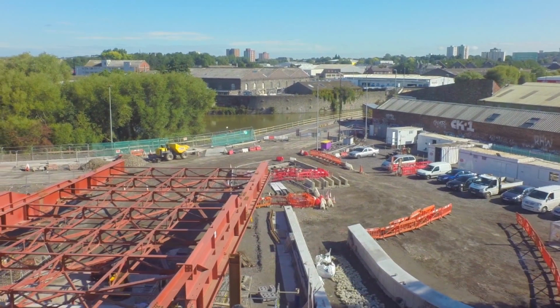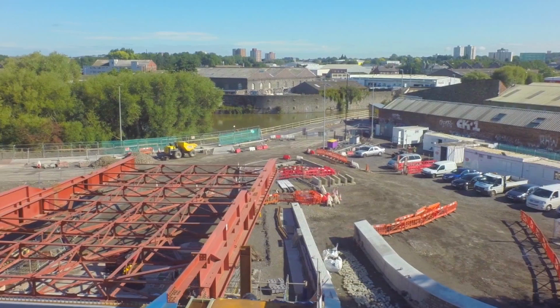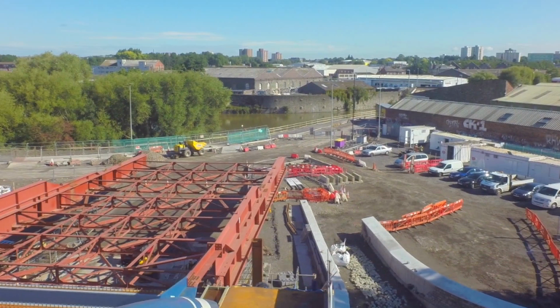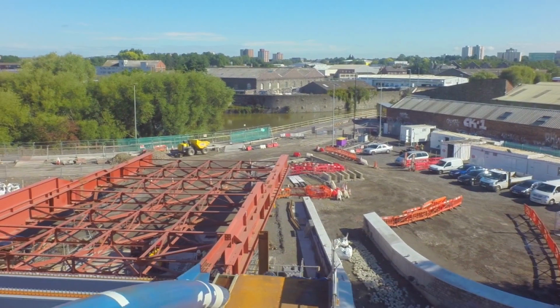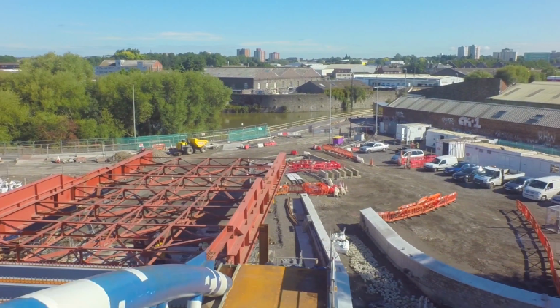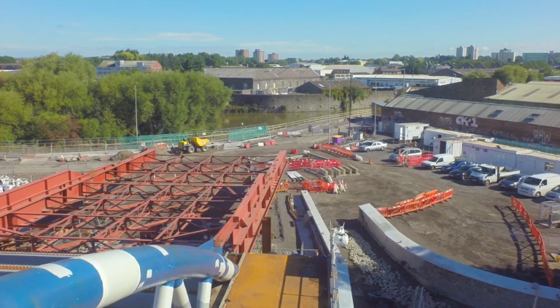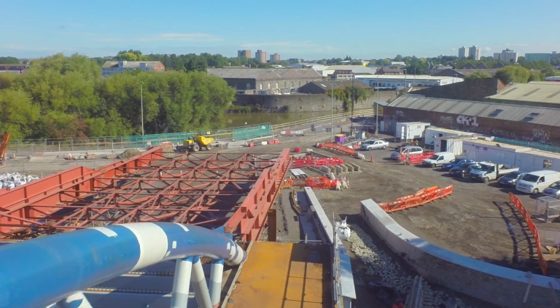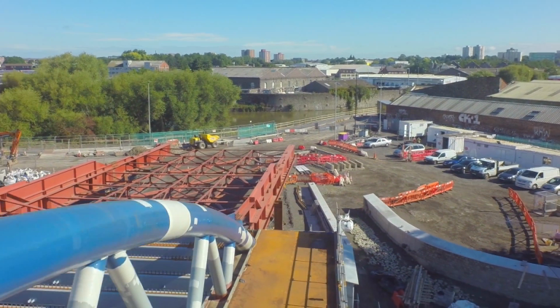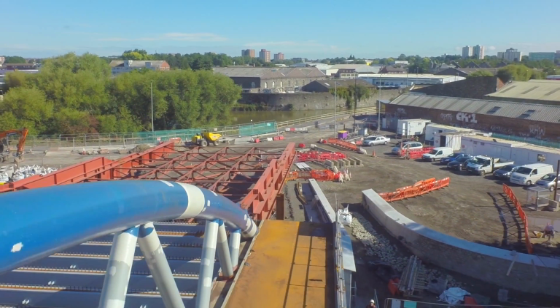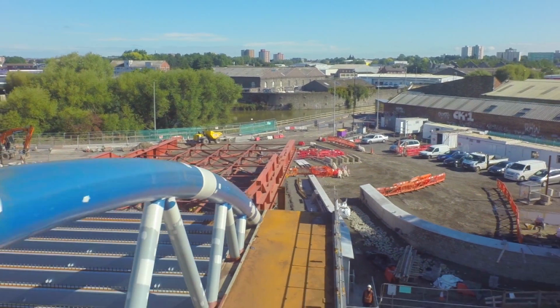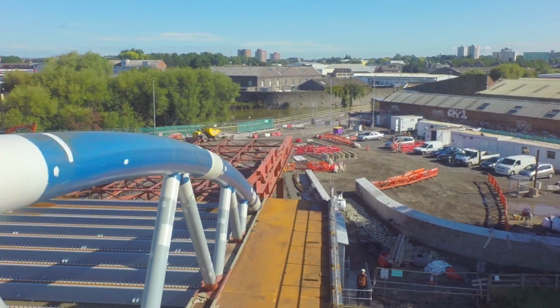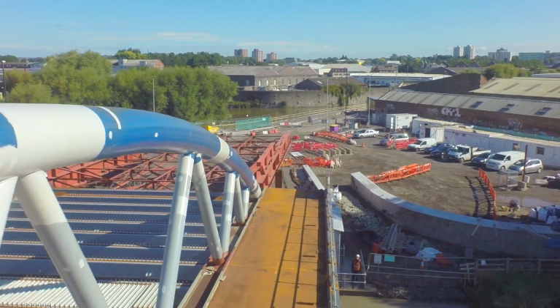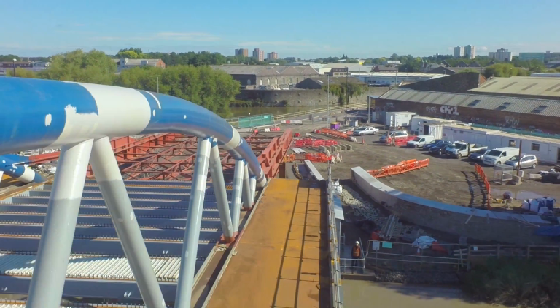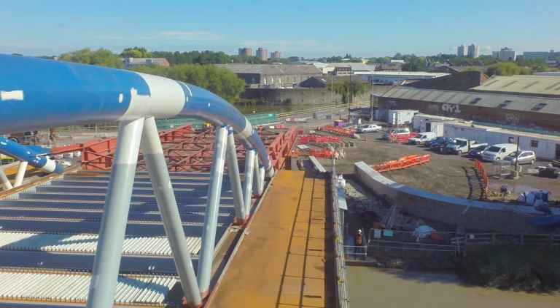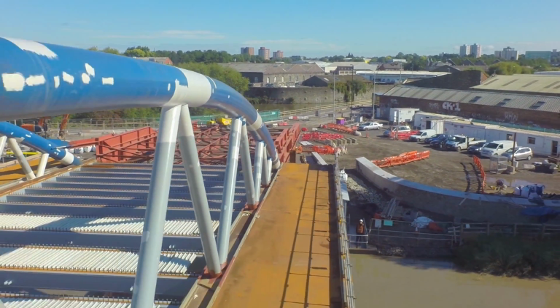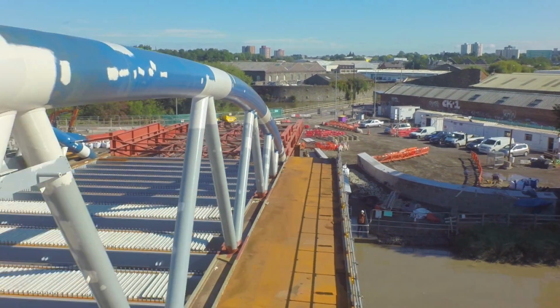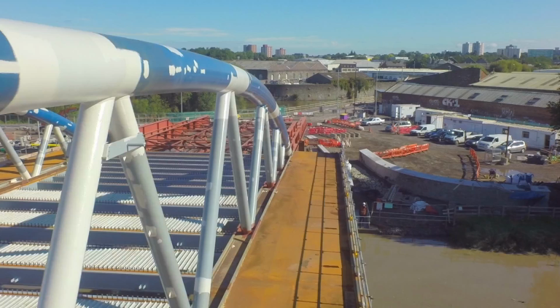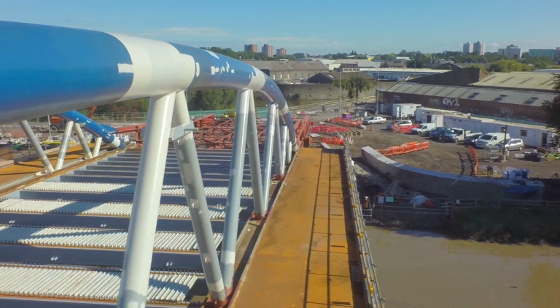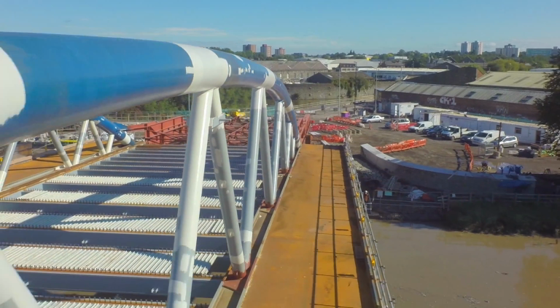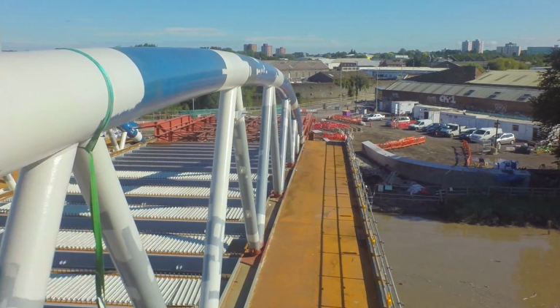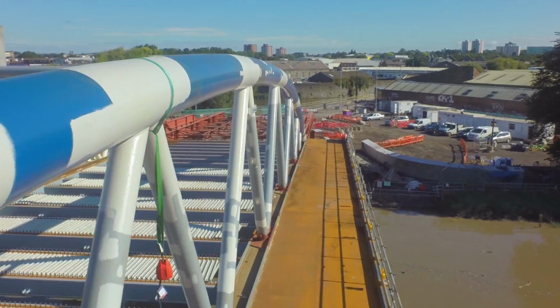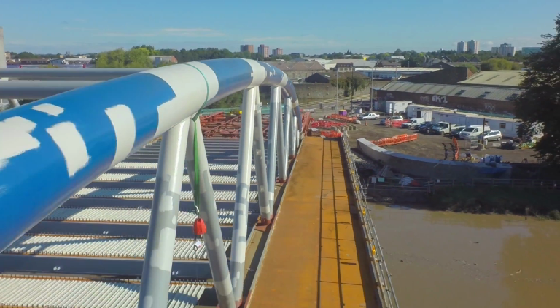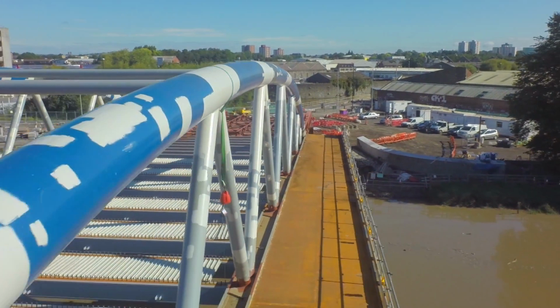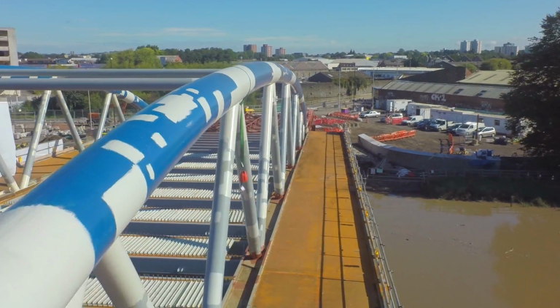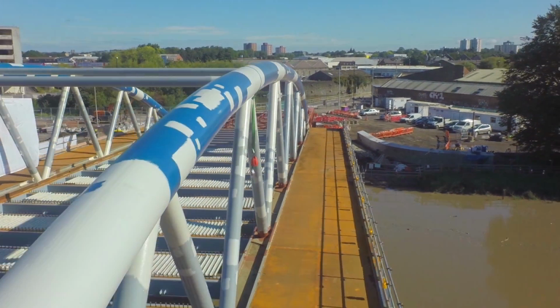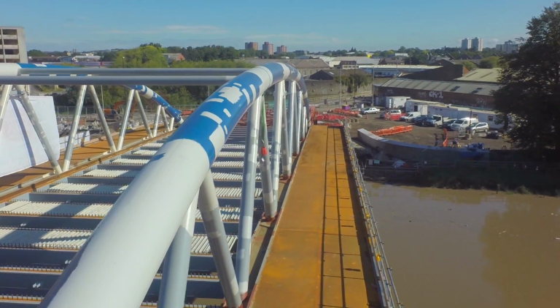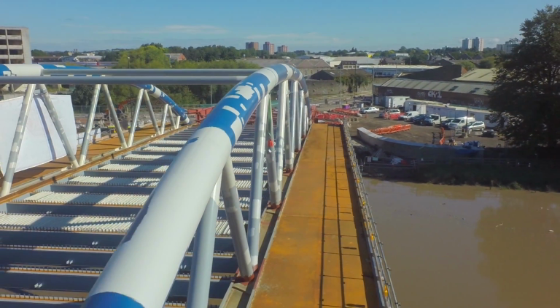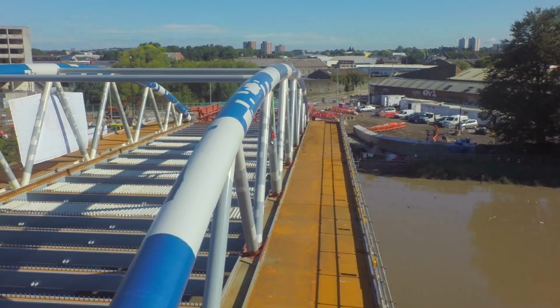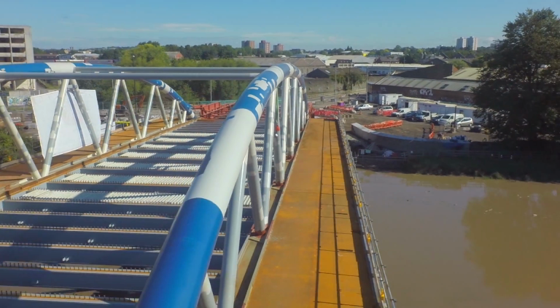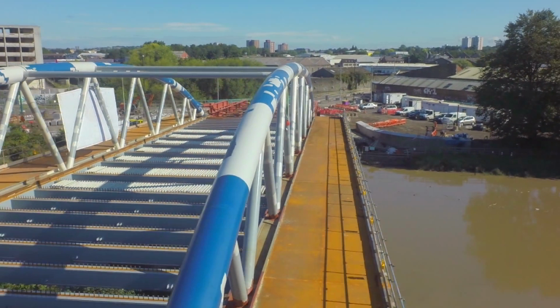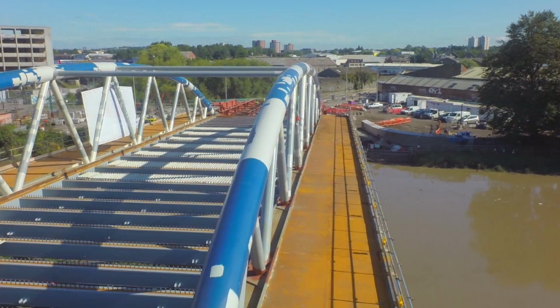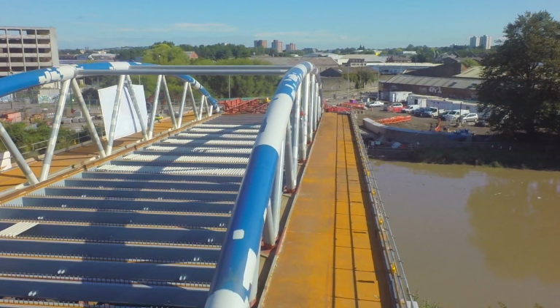One major milestone achieved in the launch of the bridge, and straight away it's on to the next major milestone, which is to concrete the deck, get the blacktop on and get traffic over the bridge — ideally for Christmas.